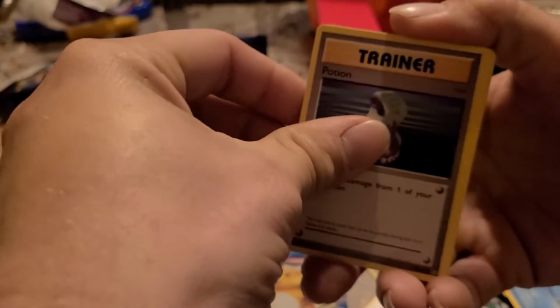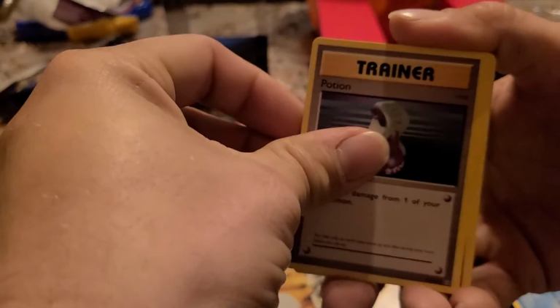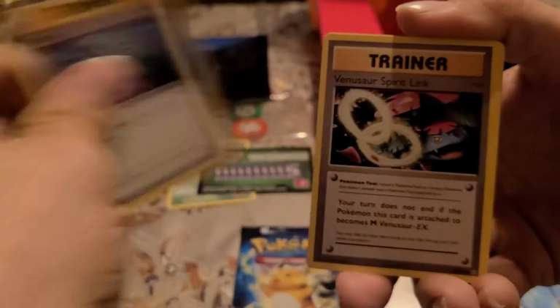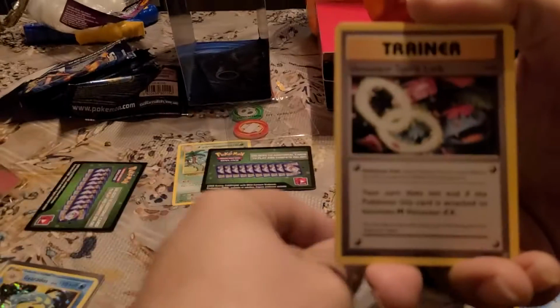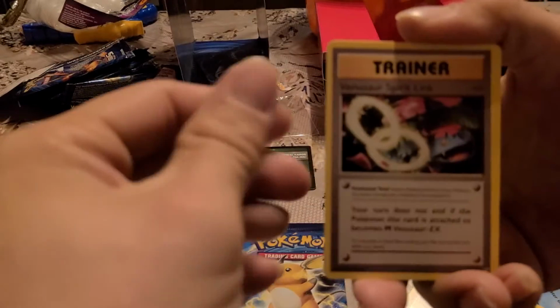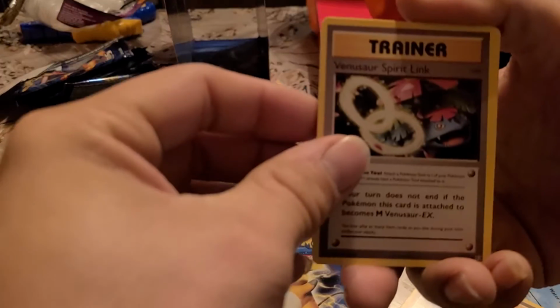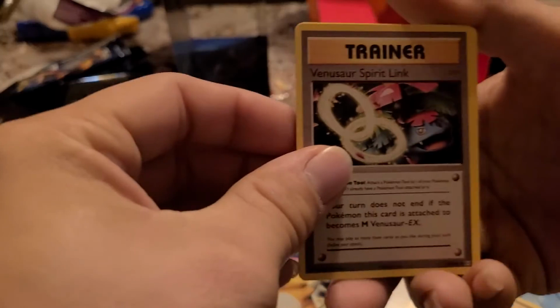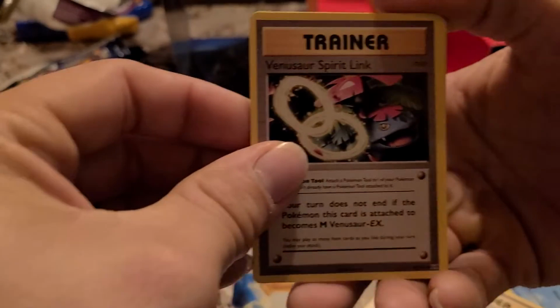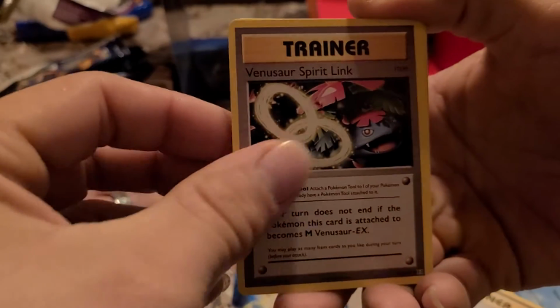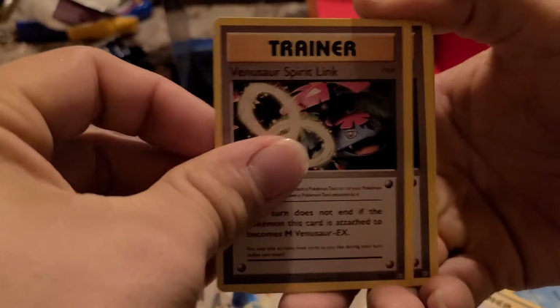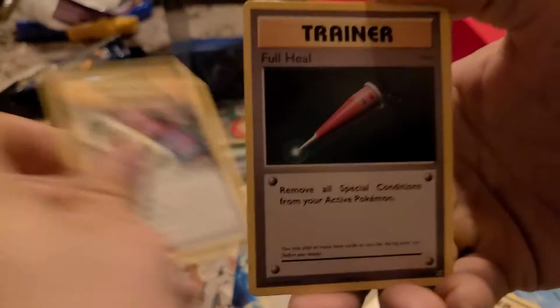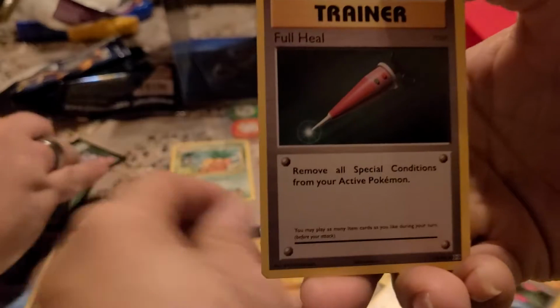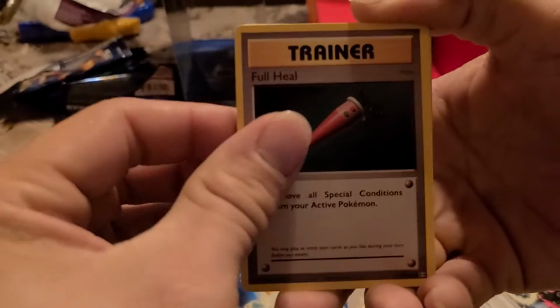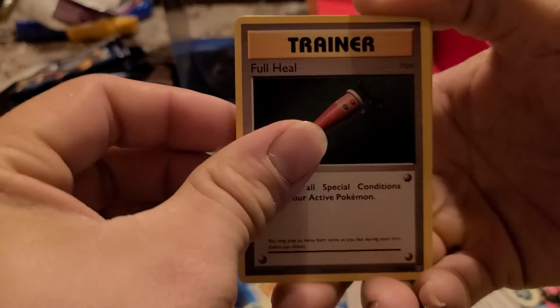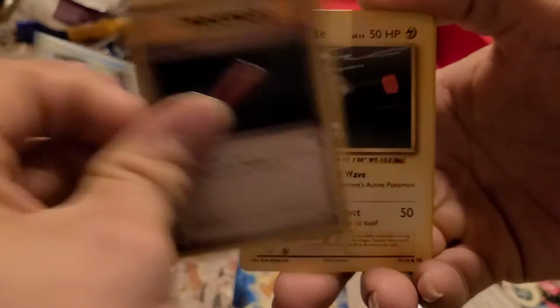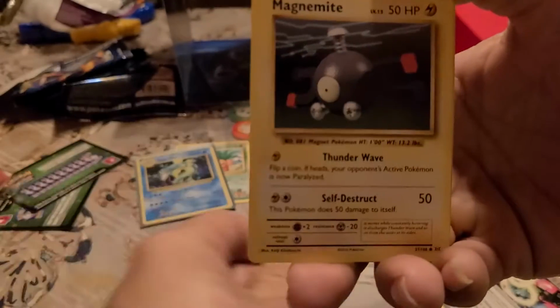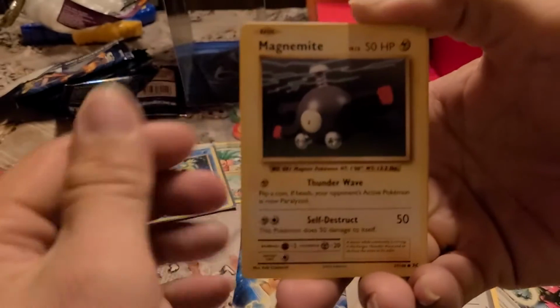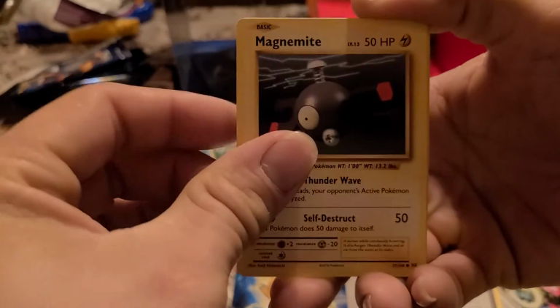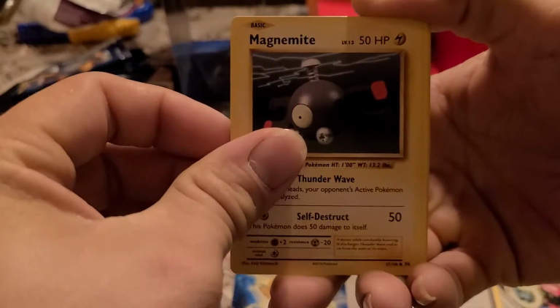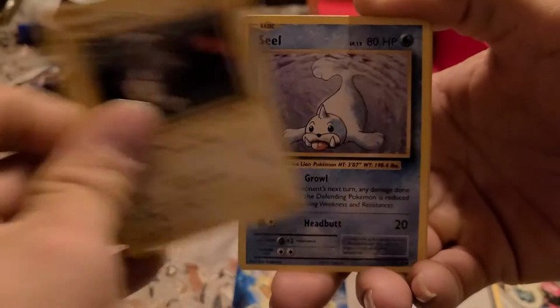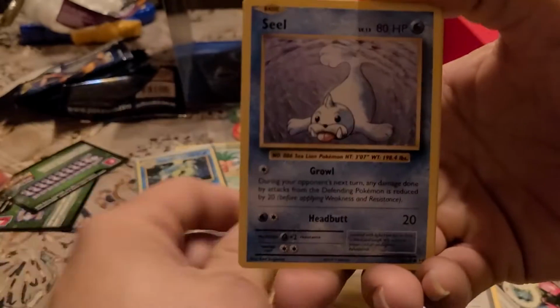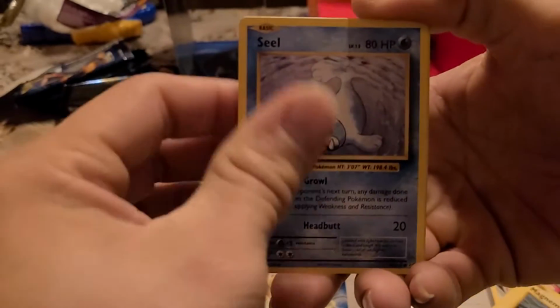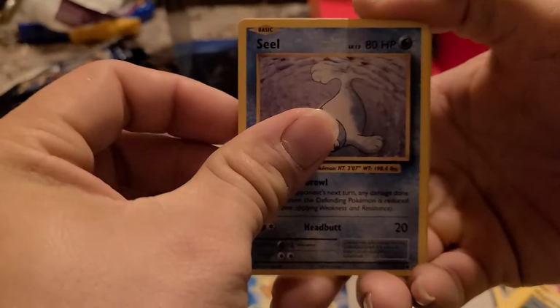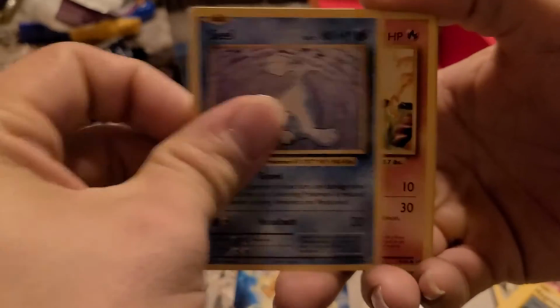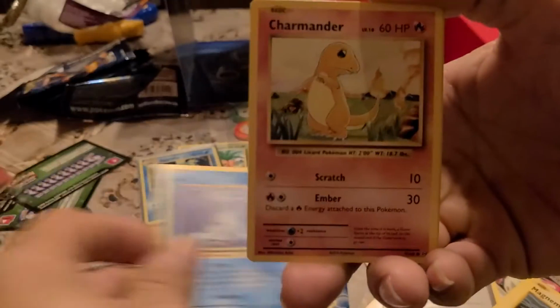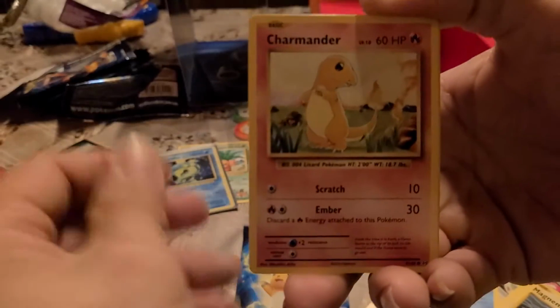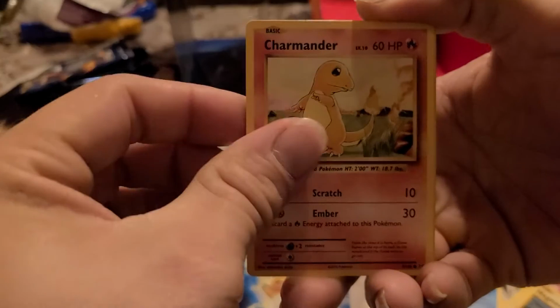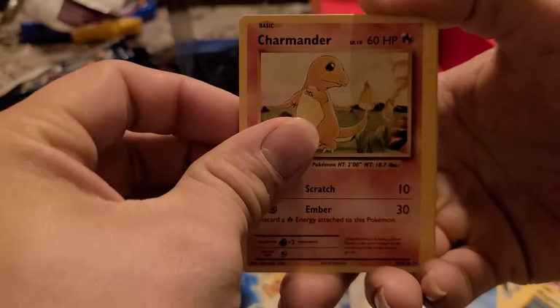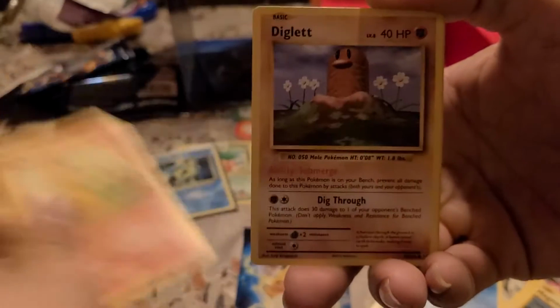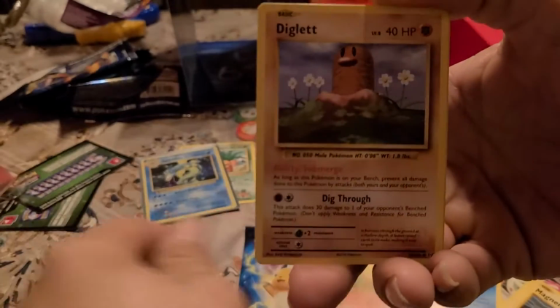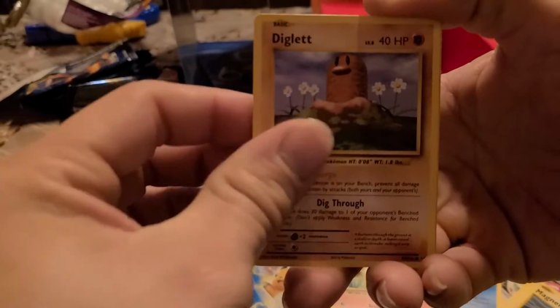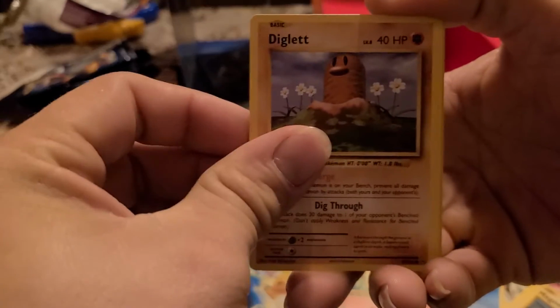Potion, Venusaur Spirit Link, Full Heal, Magnemite, Seal, Charmander, Diglett.